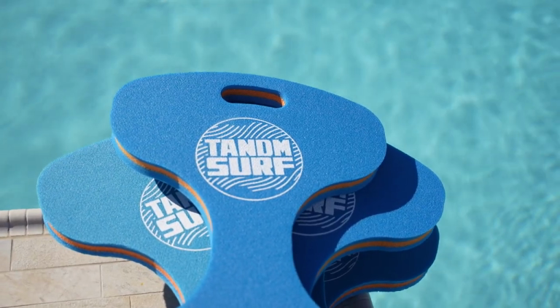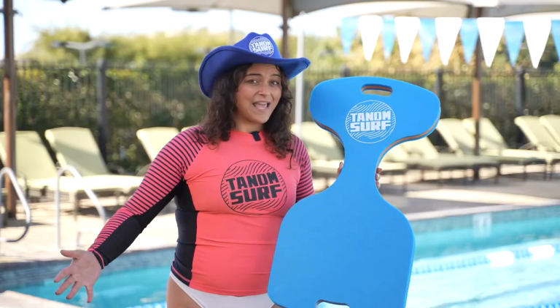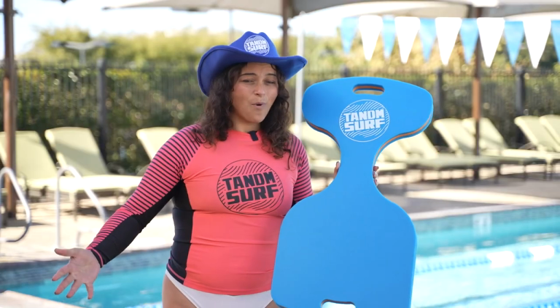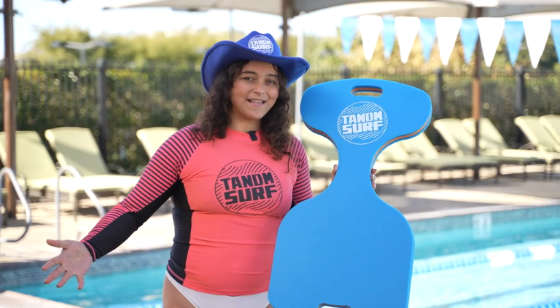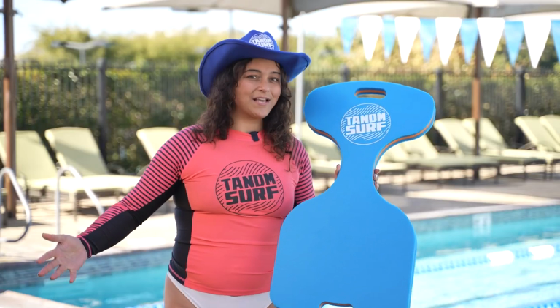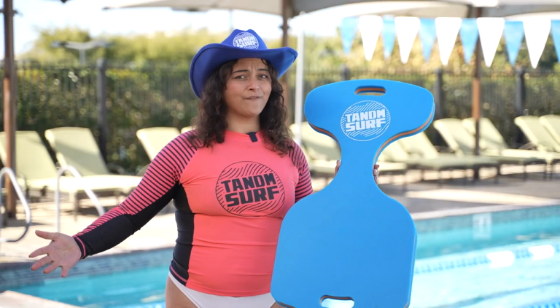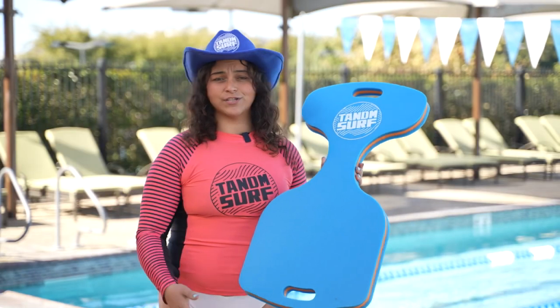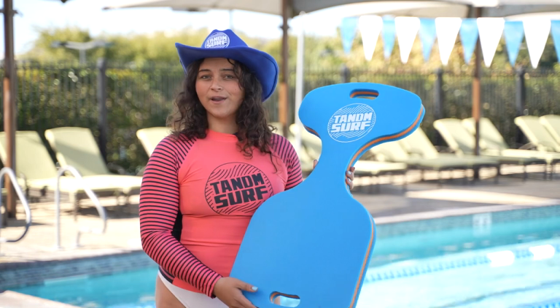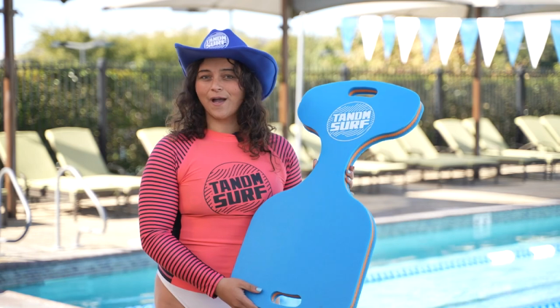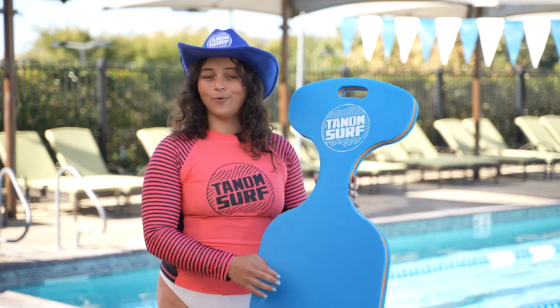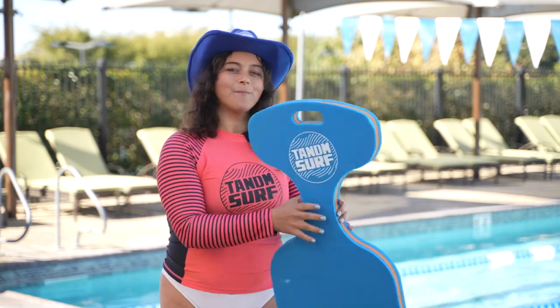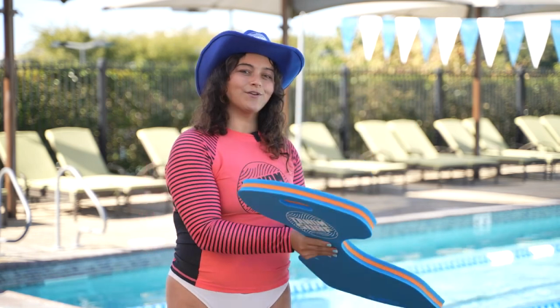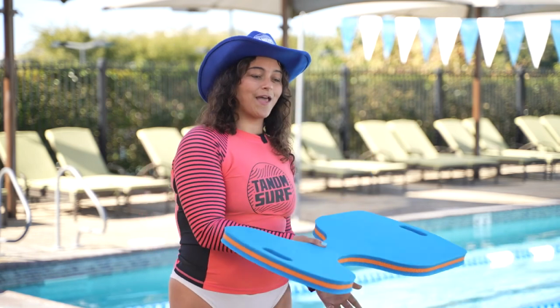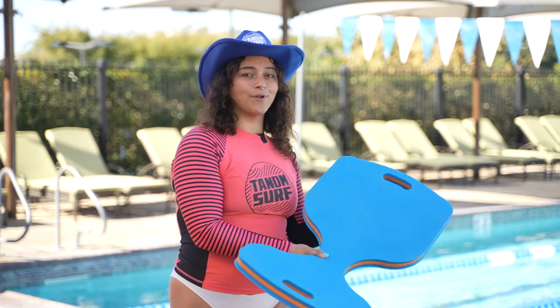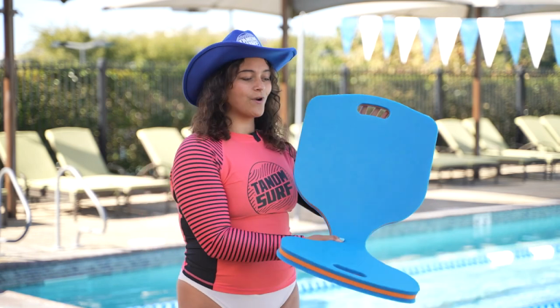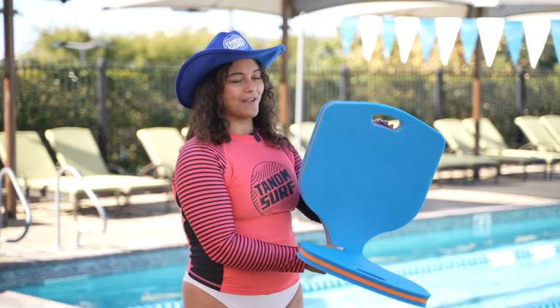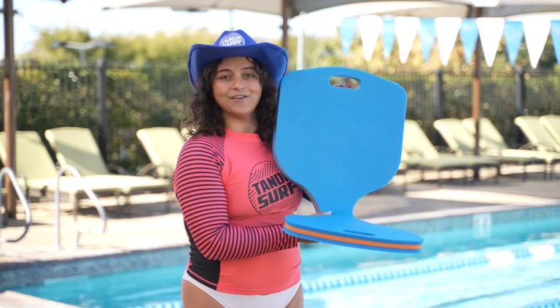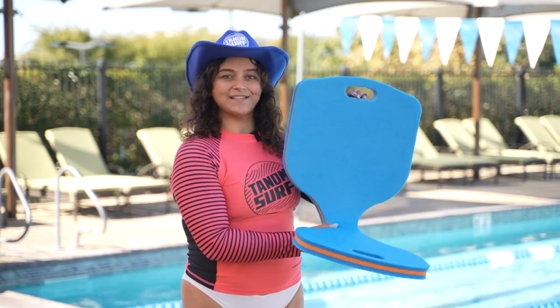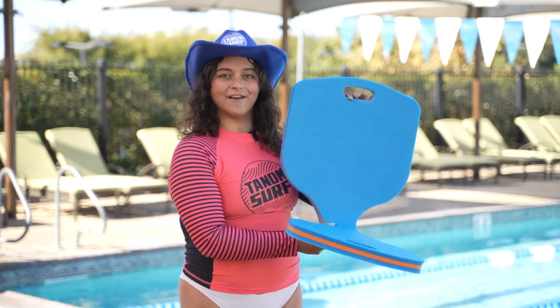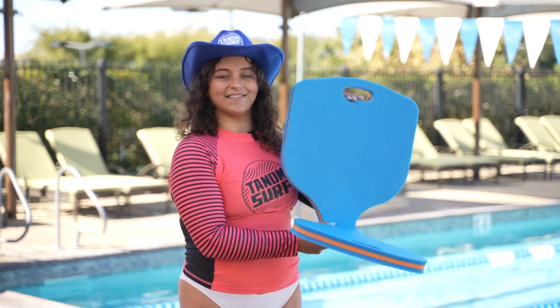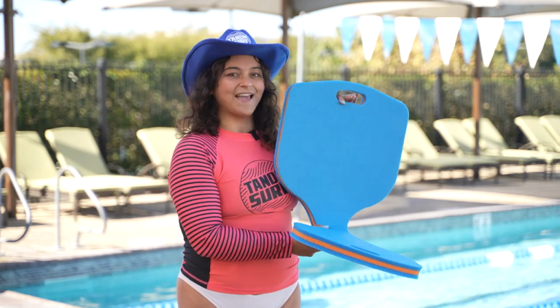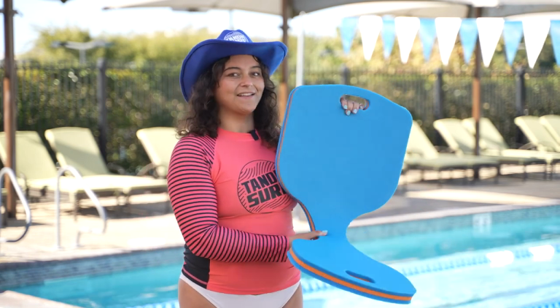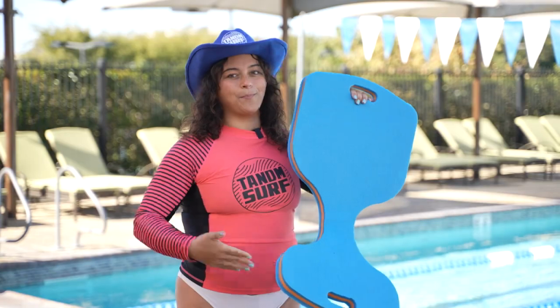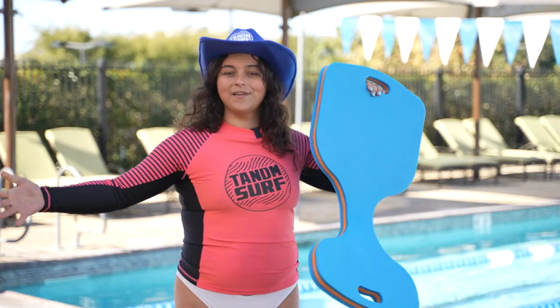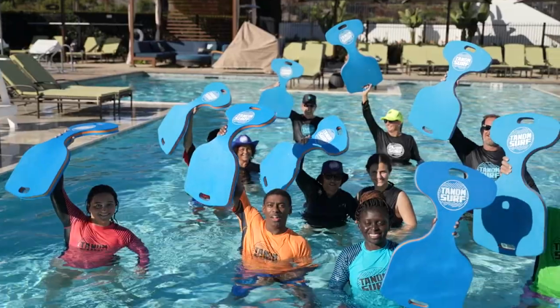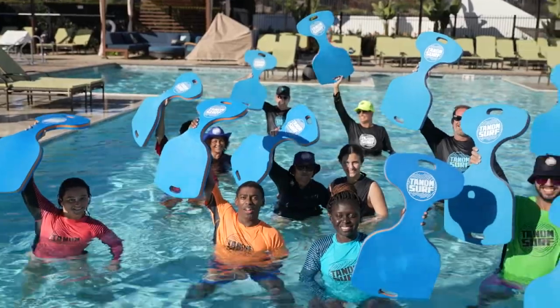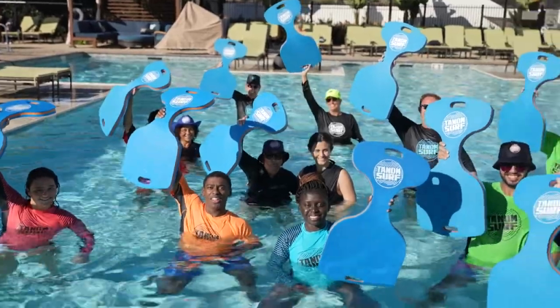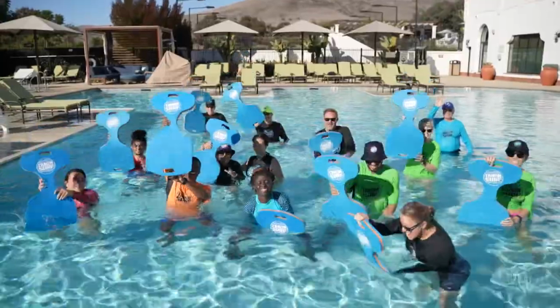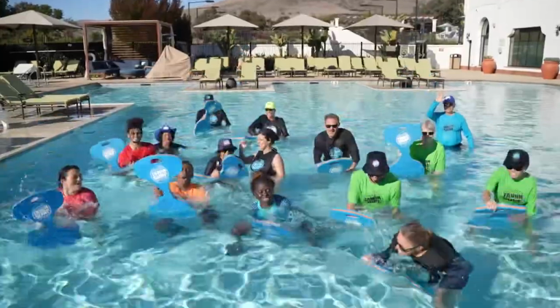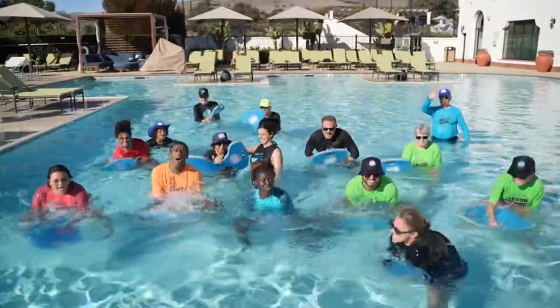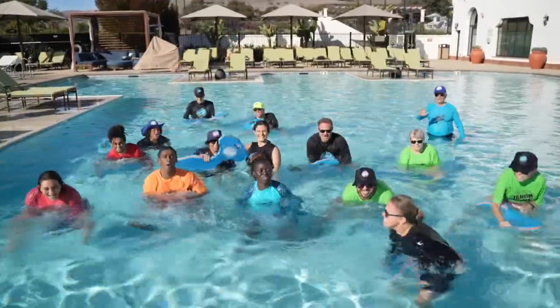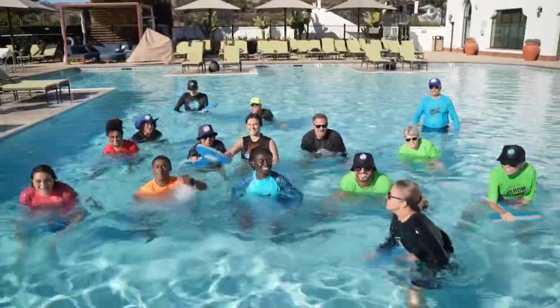The Tandem Water Saddle is perfect for just floating around in the pool, but you can also get a pretty good workout in. You just sit on it like this, and the pool is the perfect place to enjoy your time on our Tandem products.